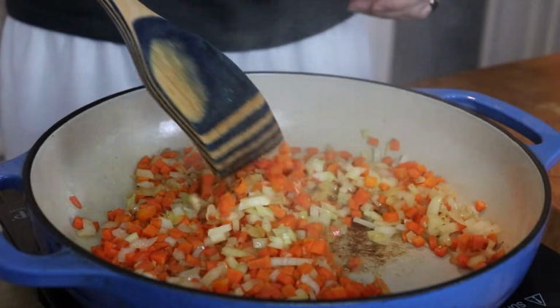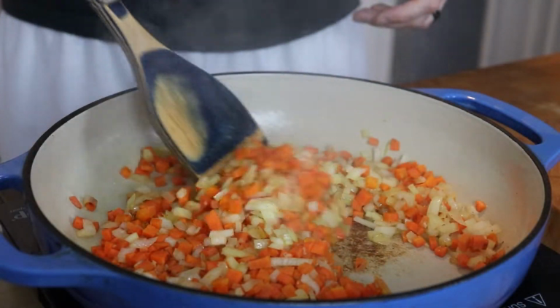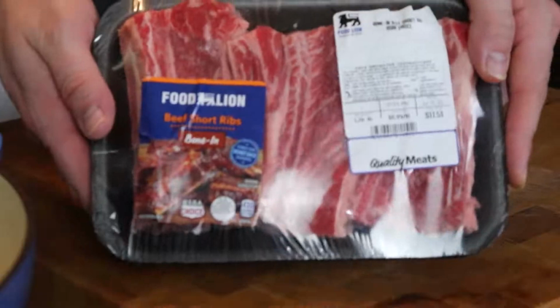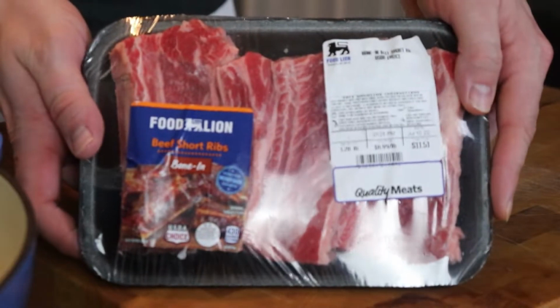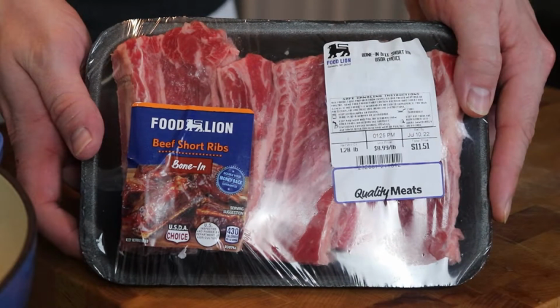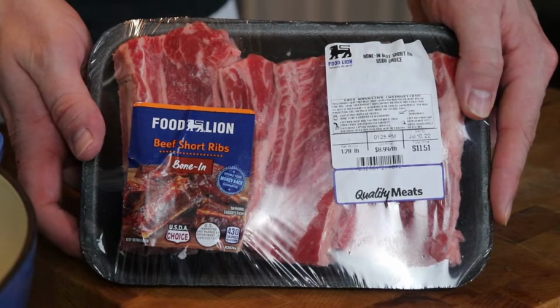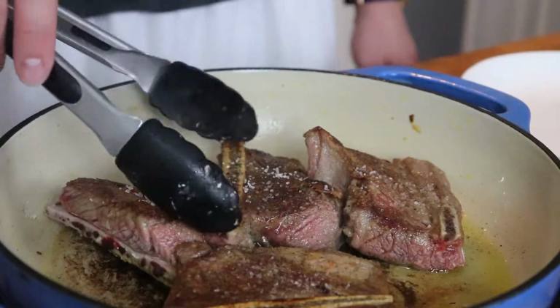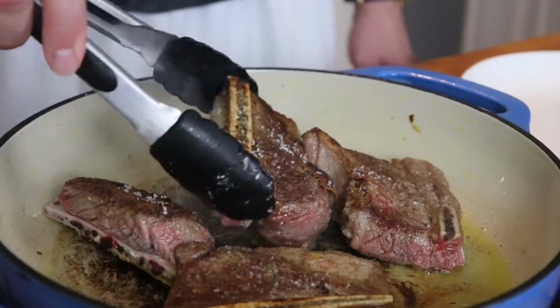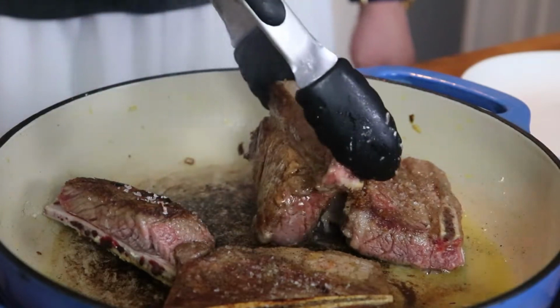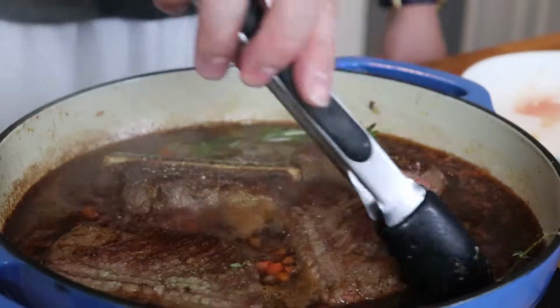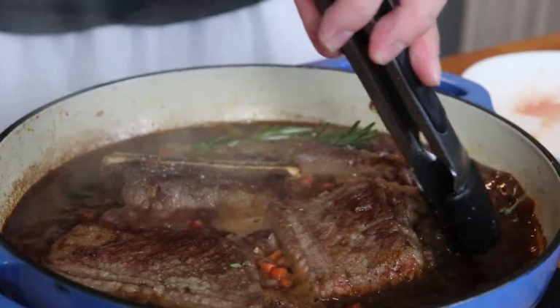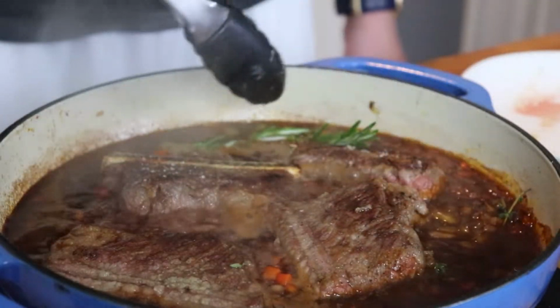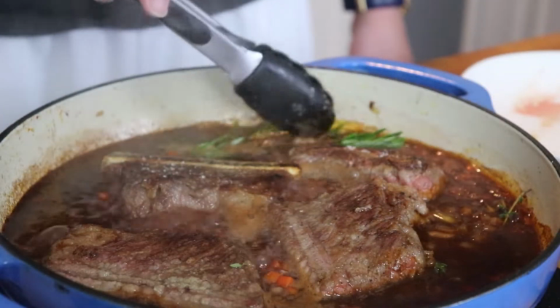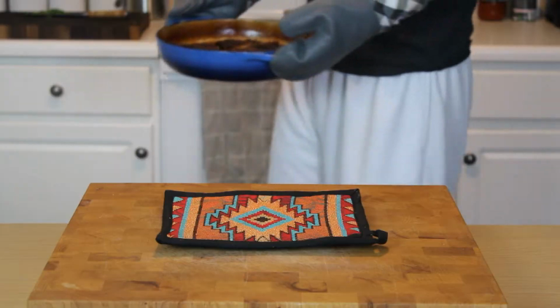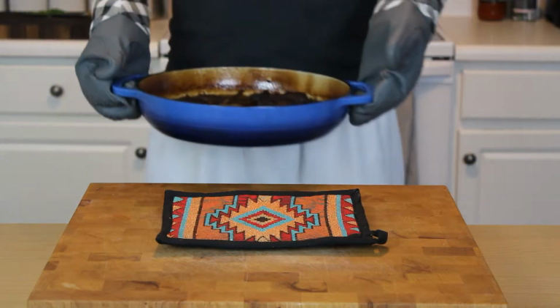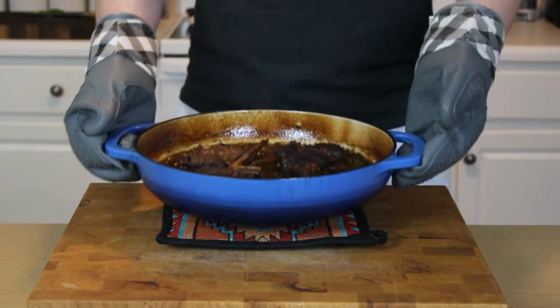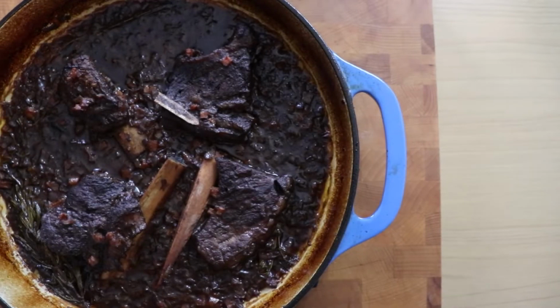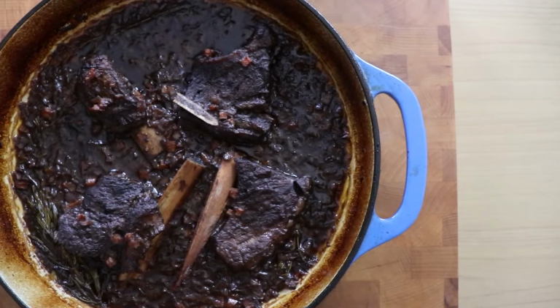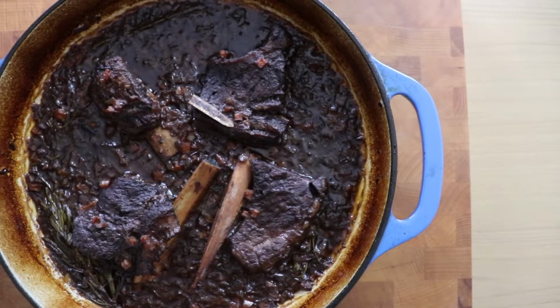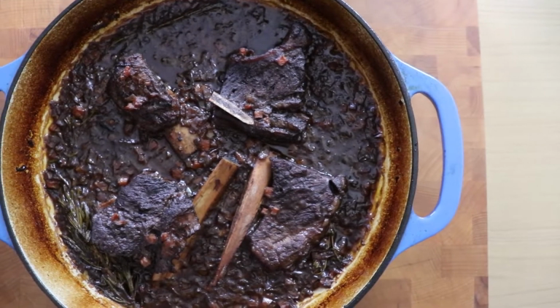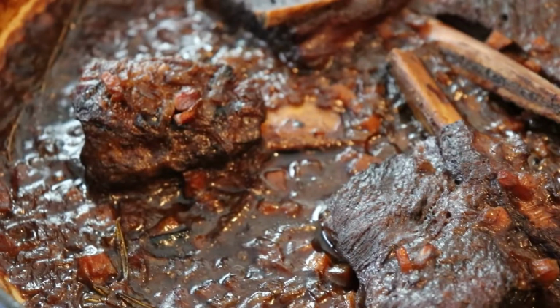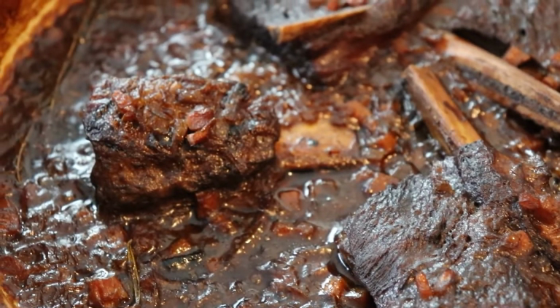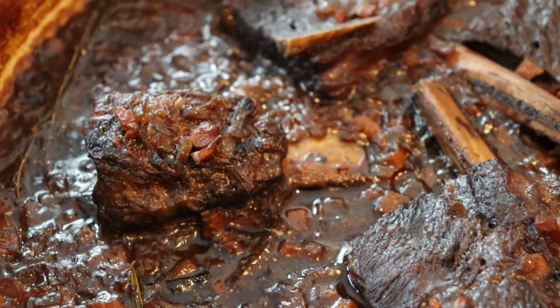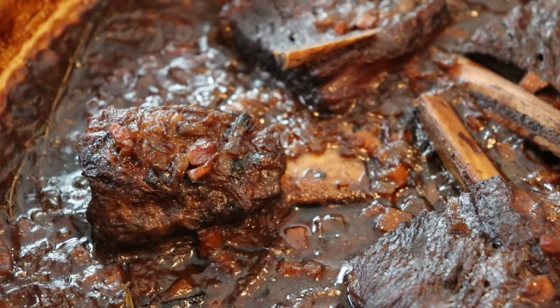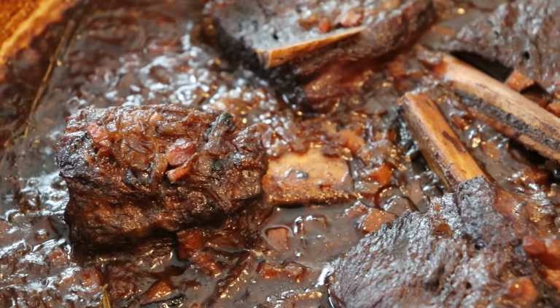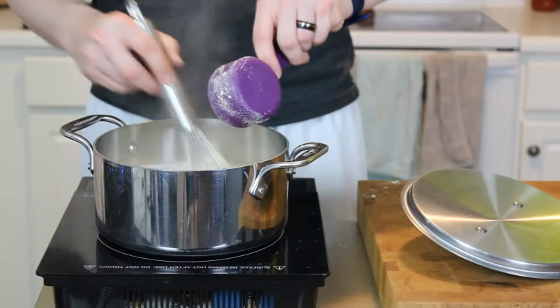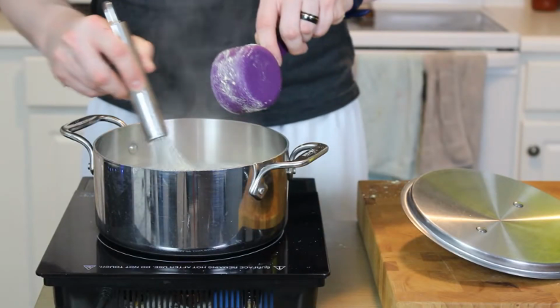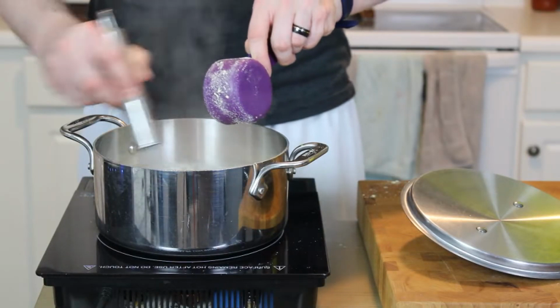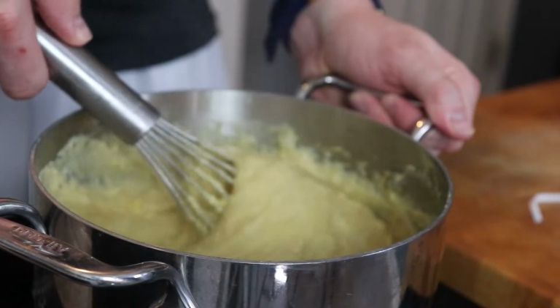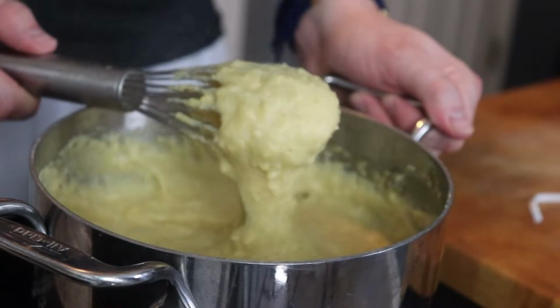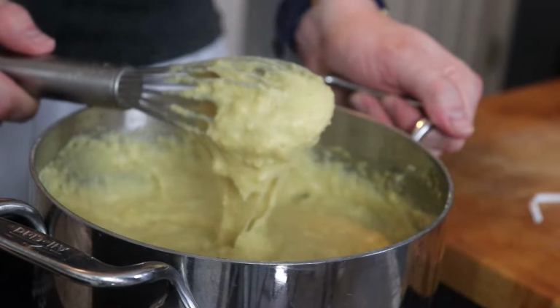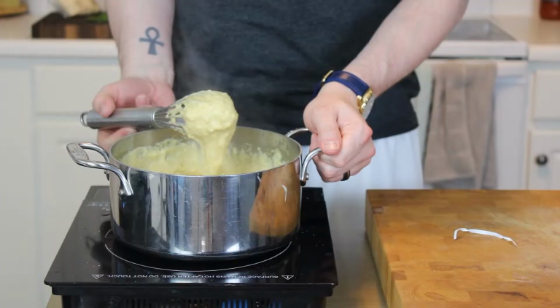Beef — it's what's for dinner if you make these slow braised beef short ribs, glistening and tantalizingly tender. They pair perfectly with a creamy parmesan cheese-packed polenta. It's comfort food, but with a sense of style.